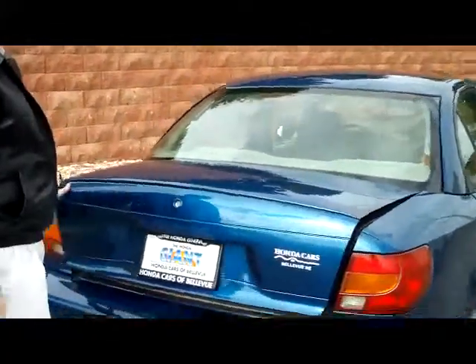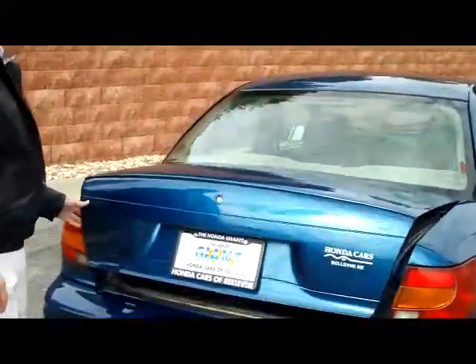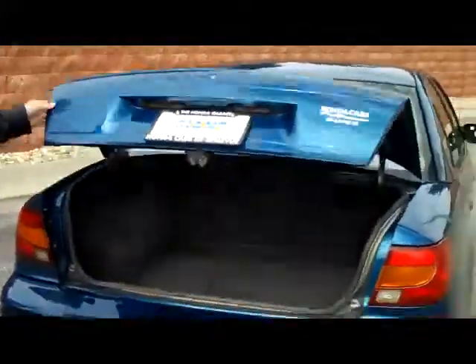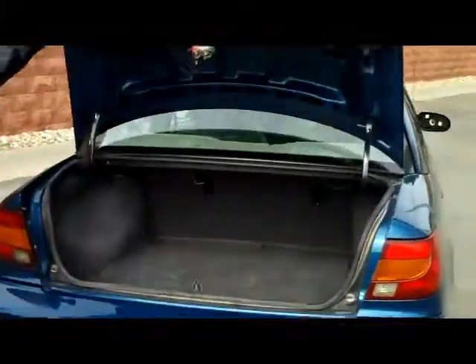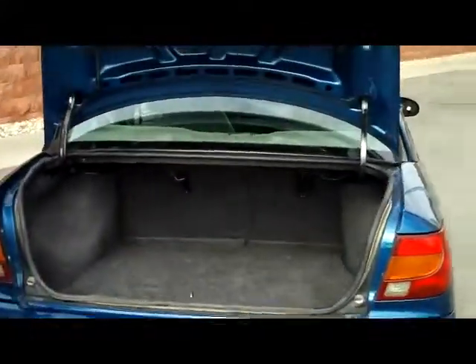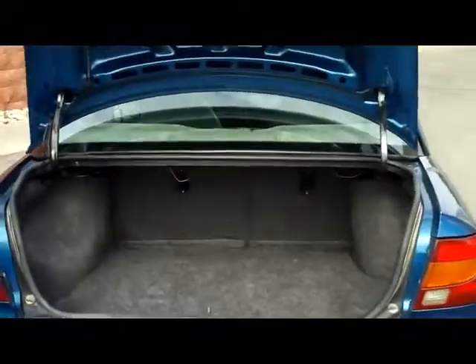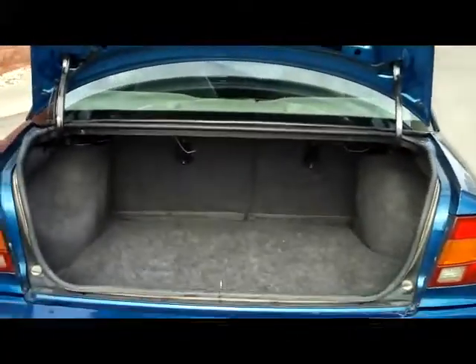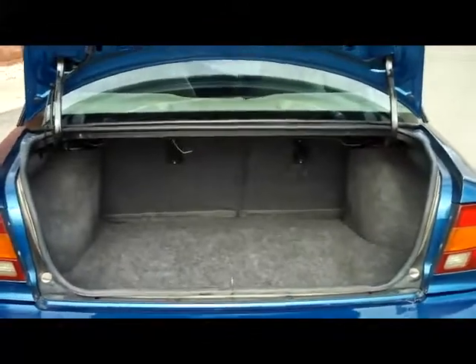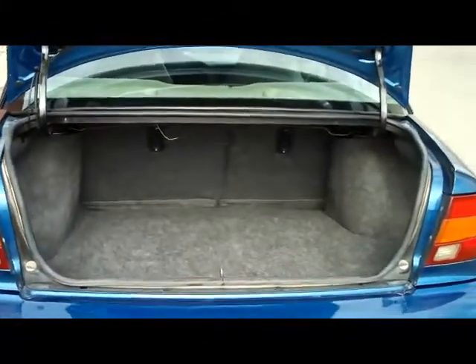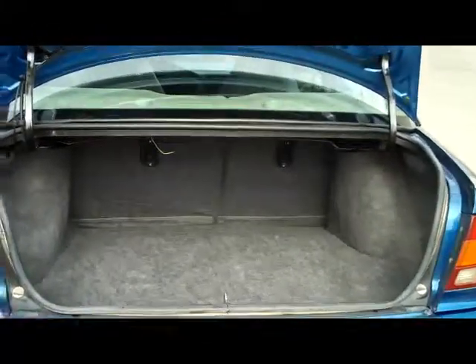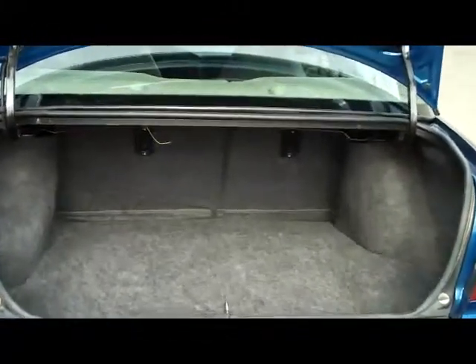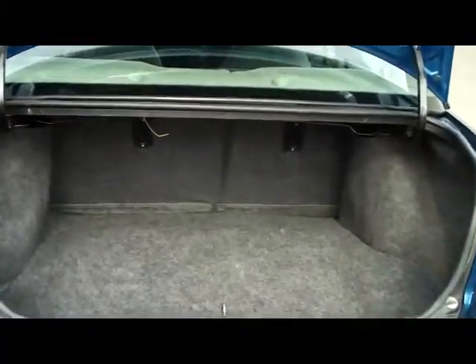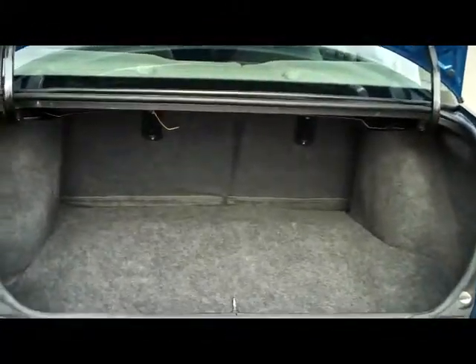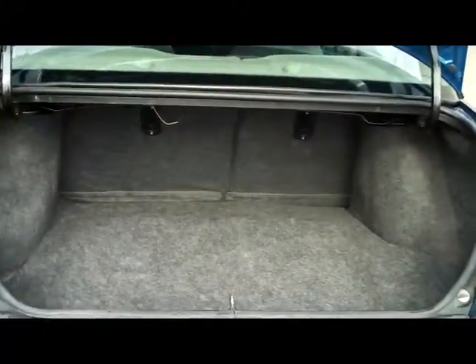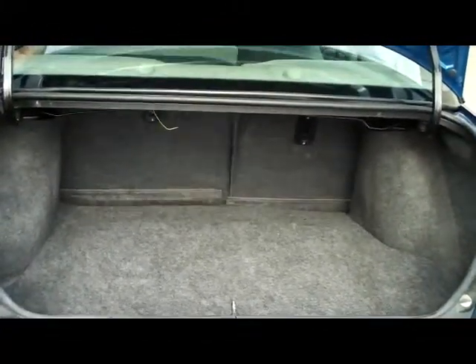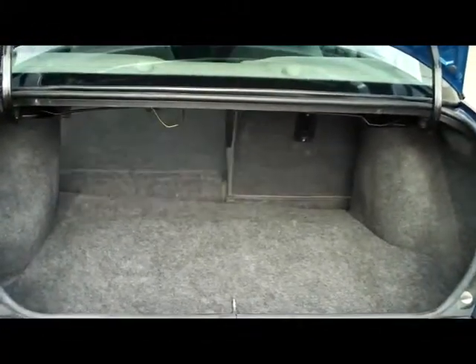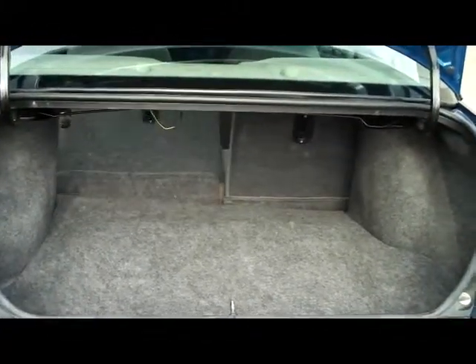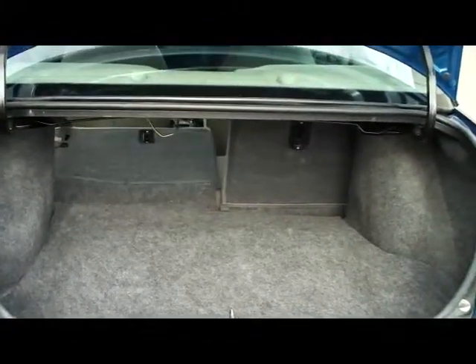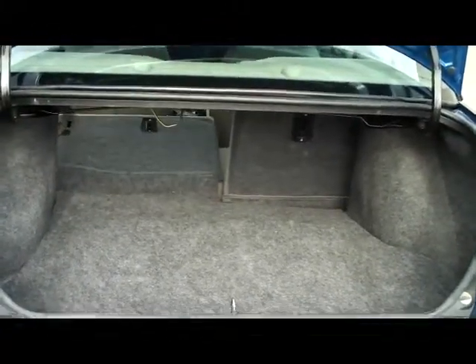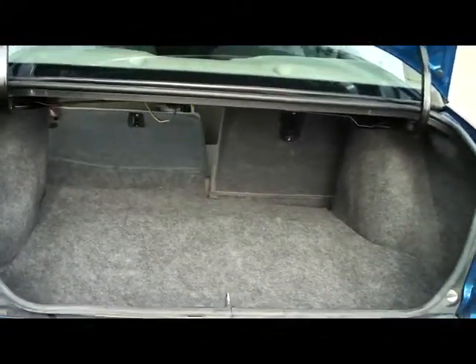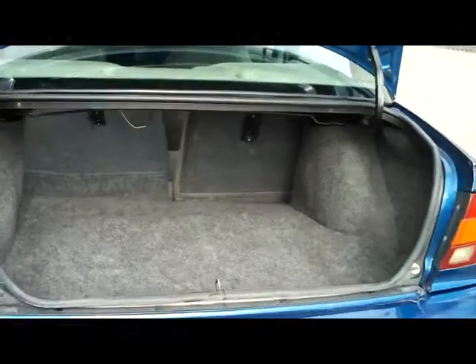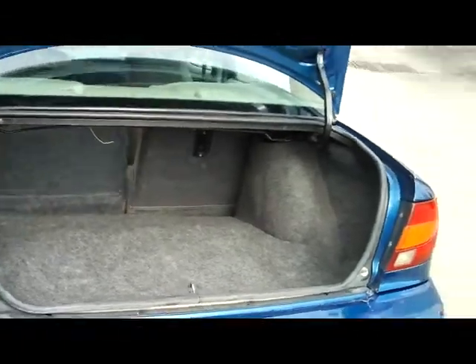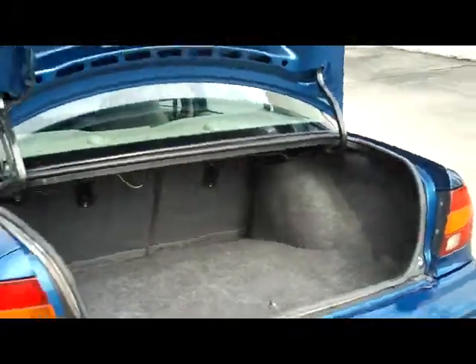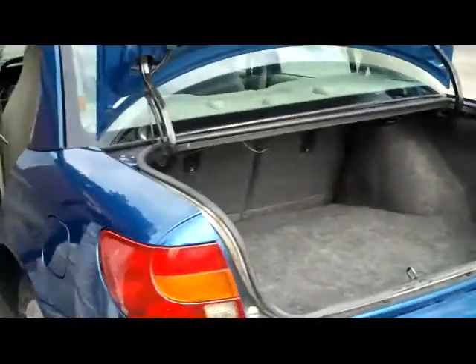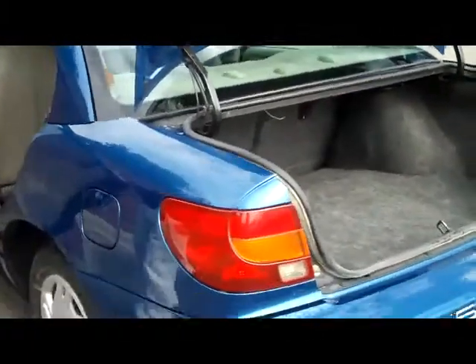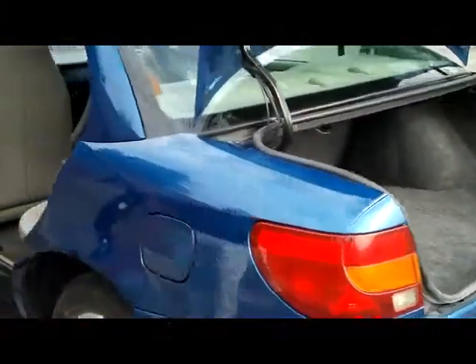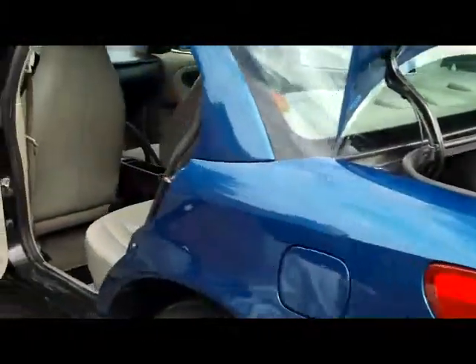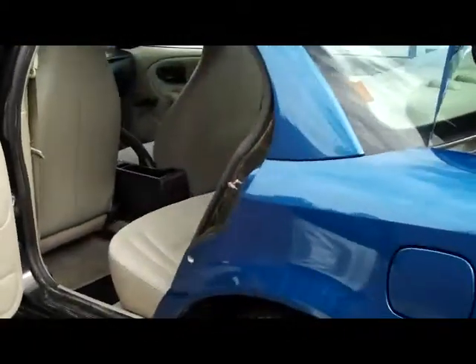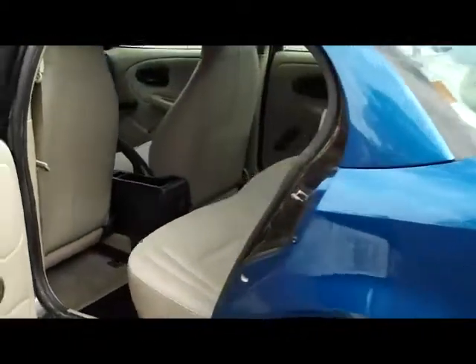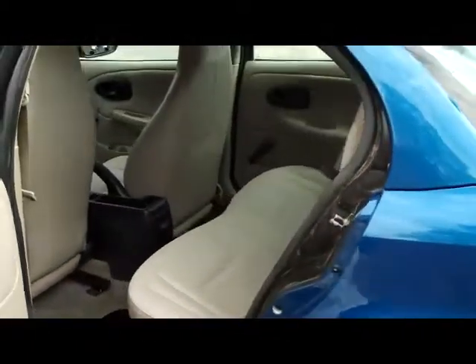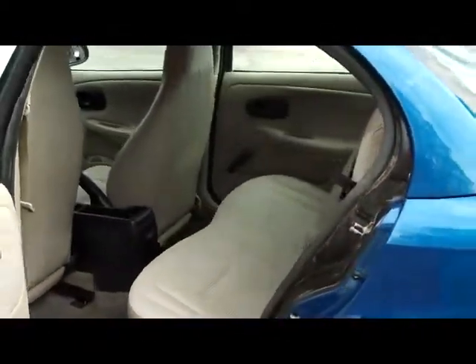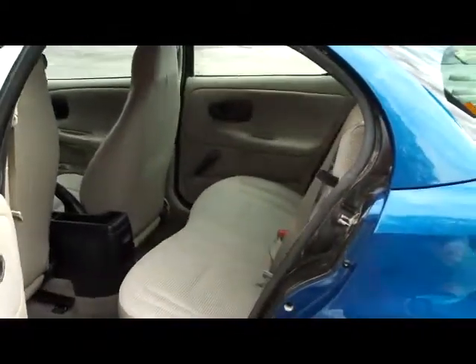Also, it has a real big trunk with a 50-50 or 60-40 split rear fold-down seats for additional space. It has lots of legroom in the back and seating for 5.